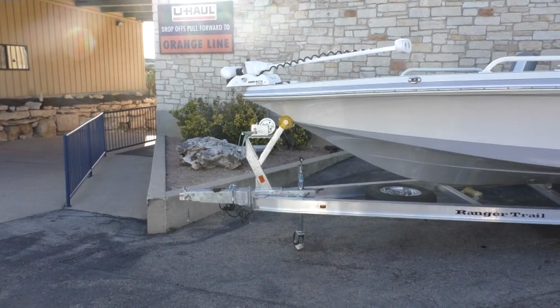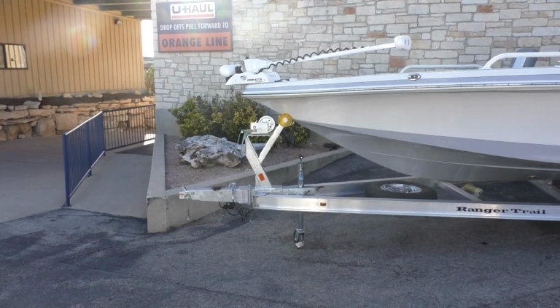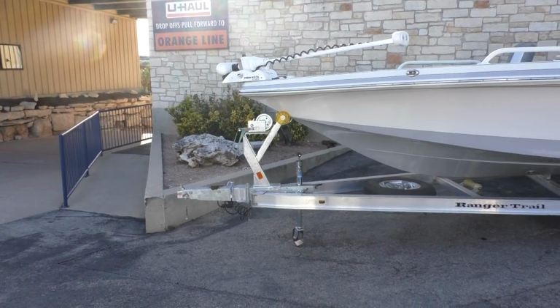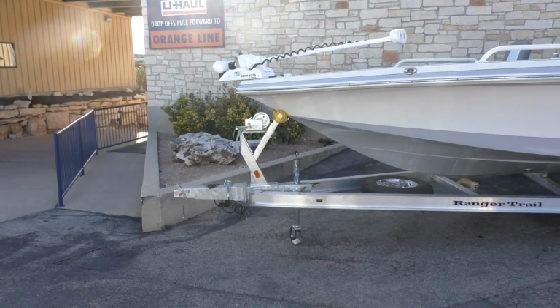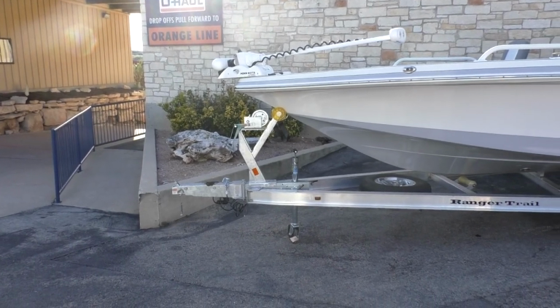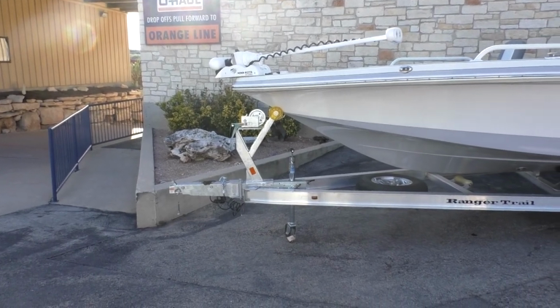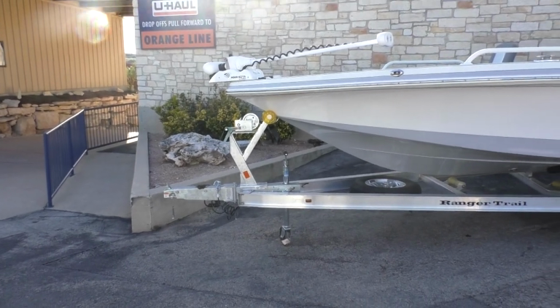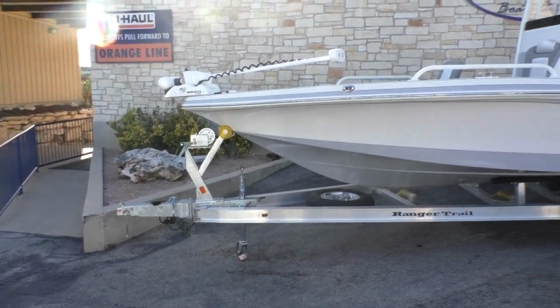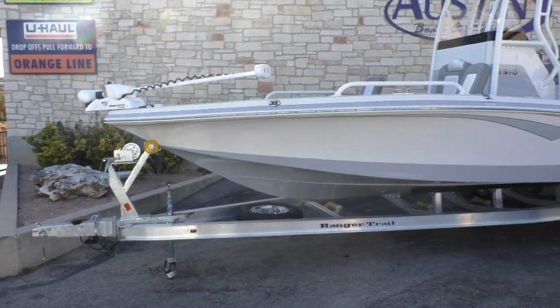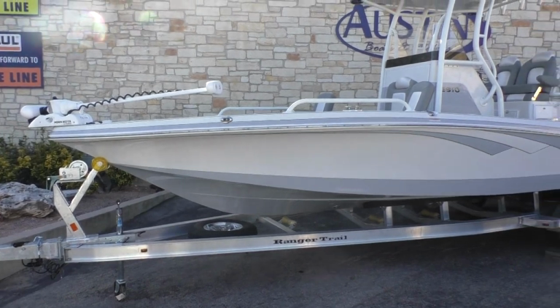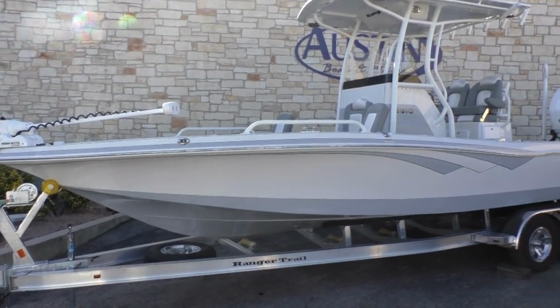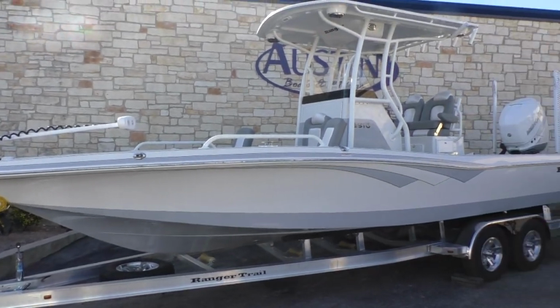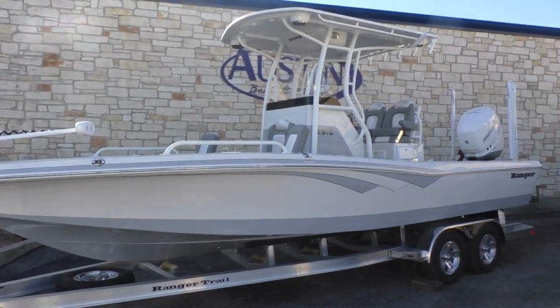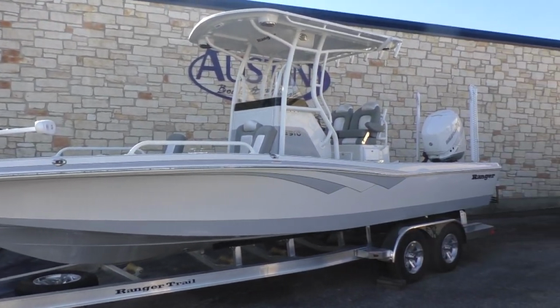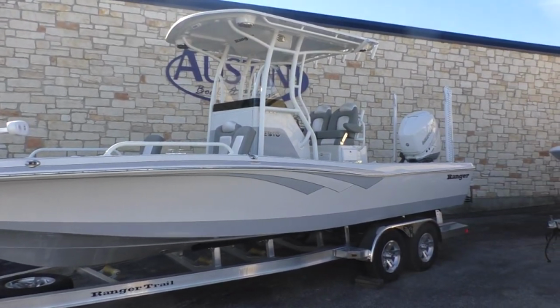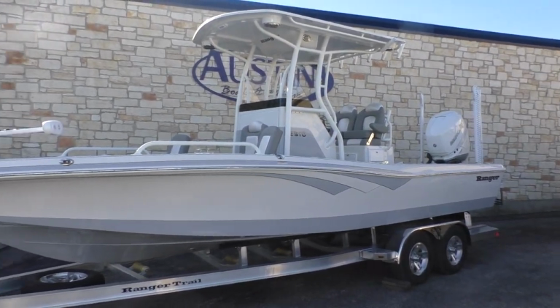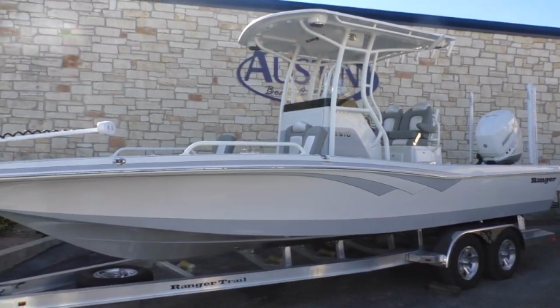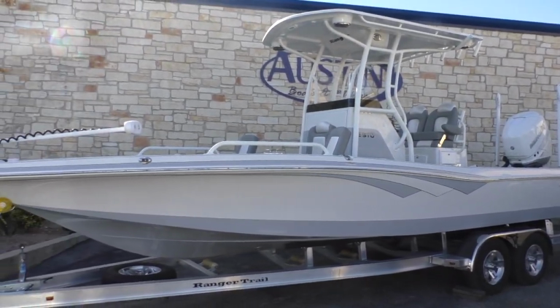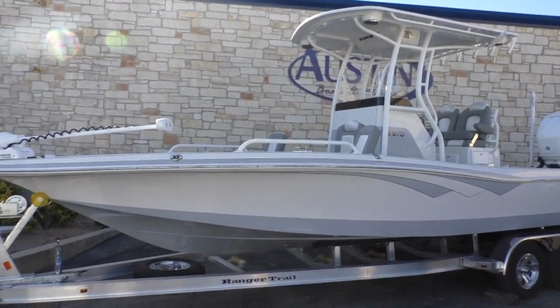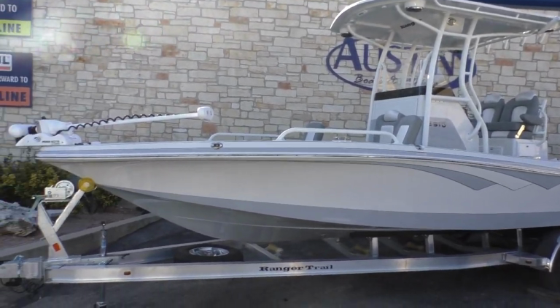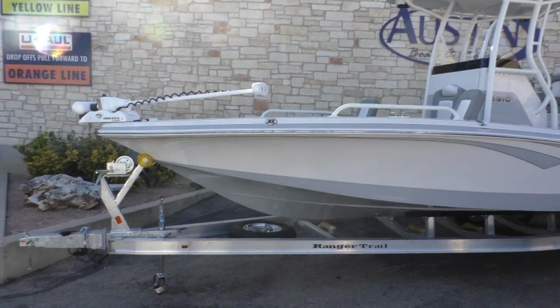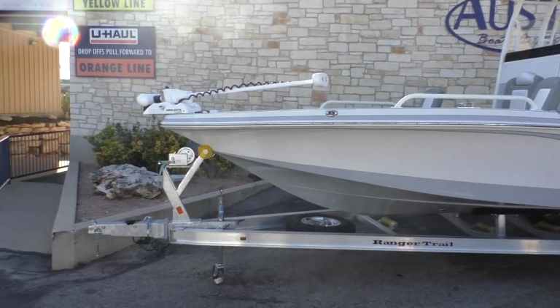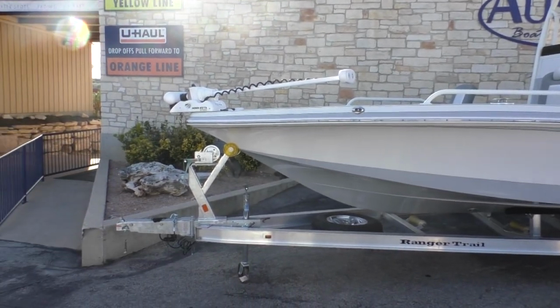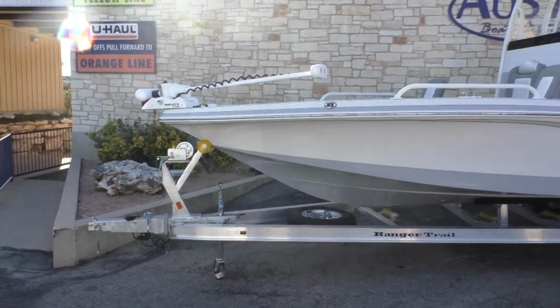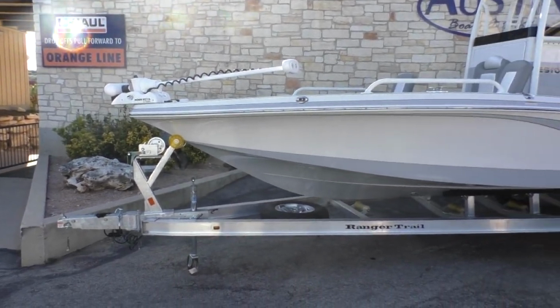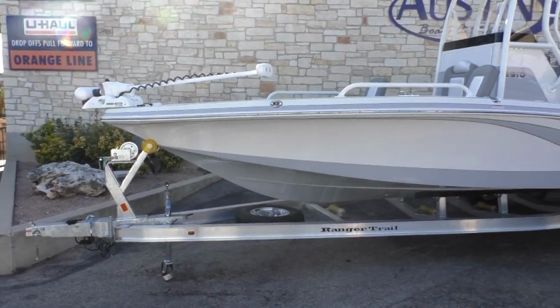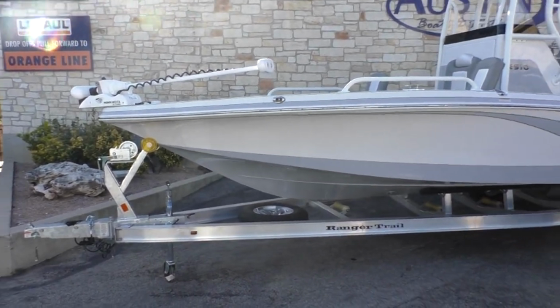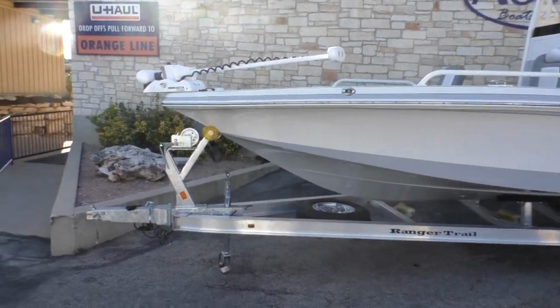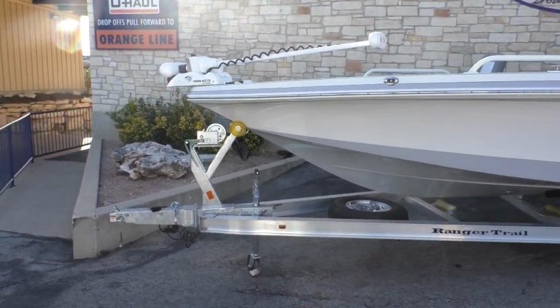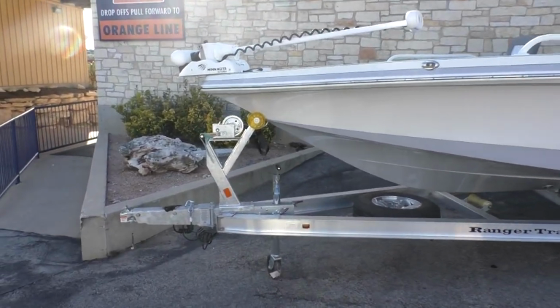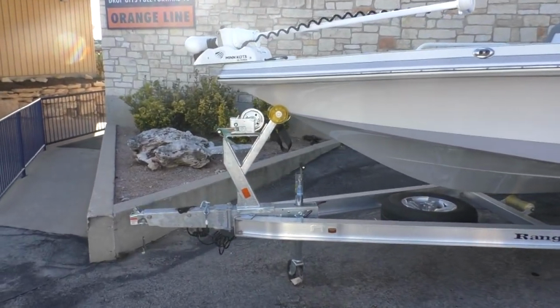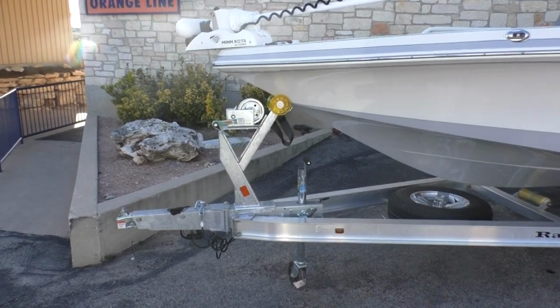Hey everybody, another beautiful day here in Lake Wade, Texas. We're at Austin Boats and Motors here off of 620 South. We're gonna be looking at this Ranger 2510 today.